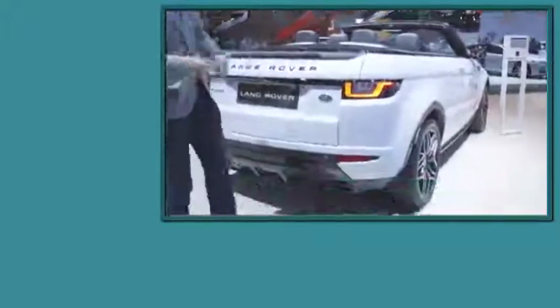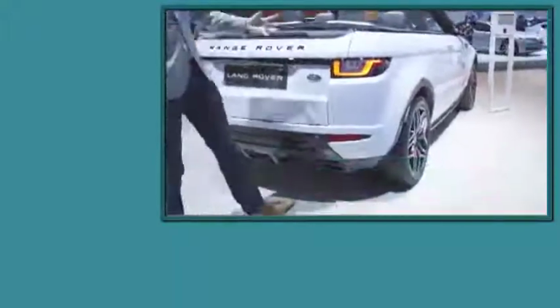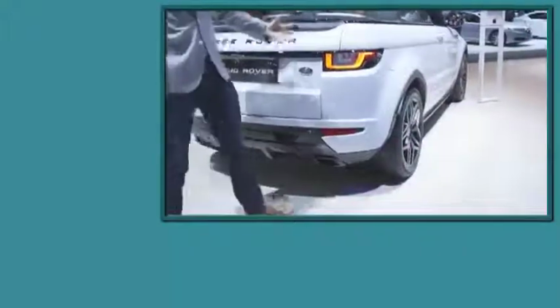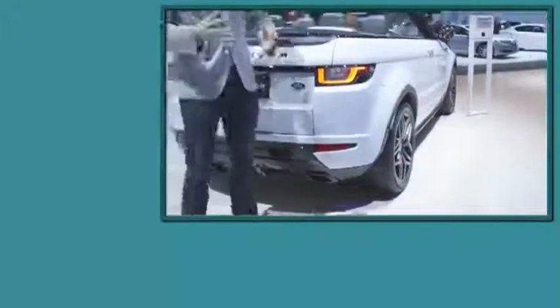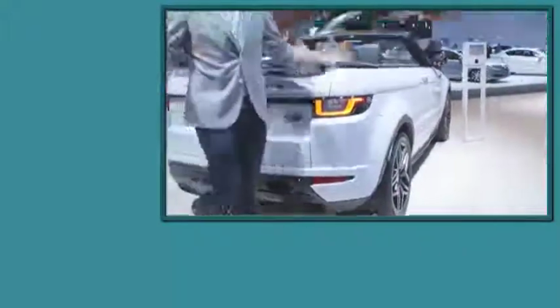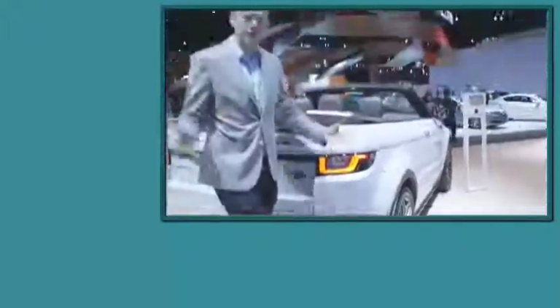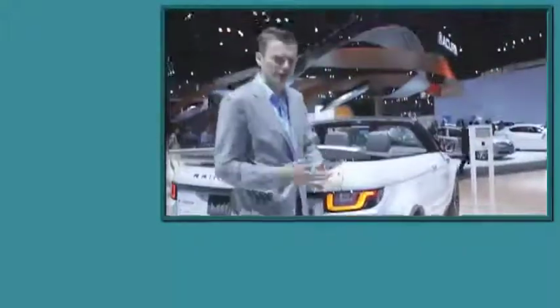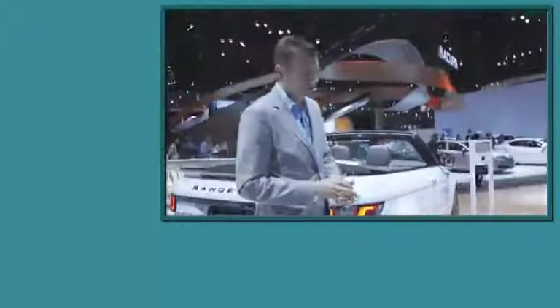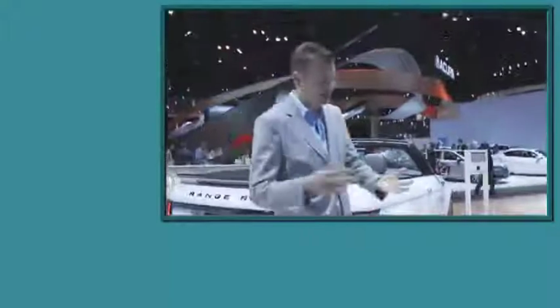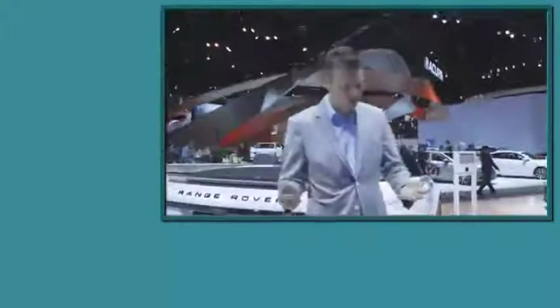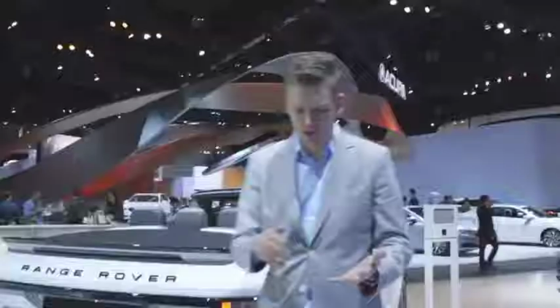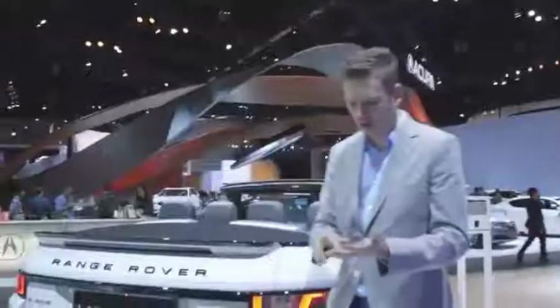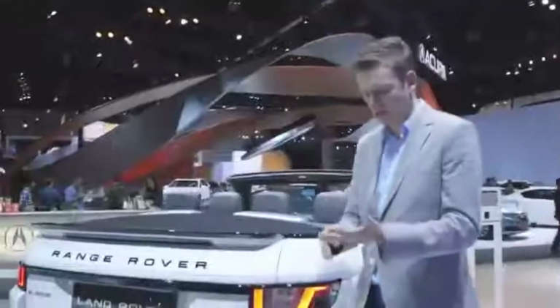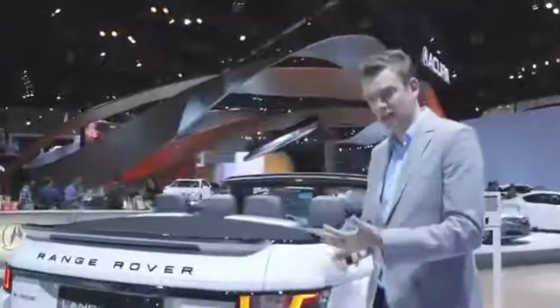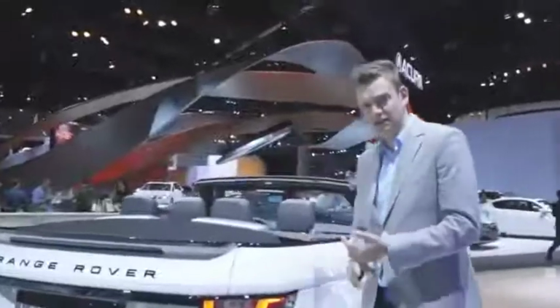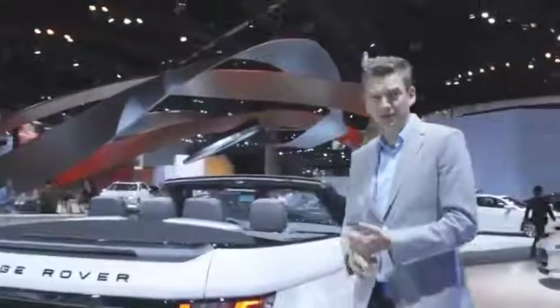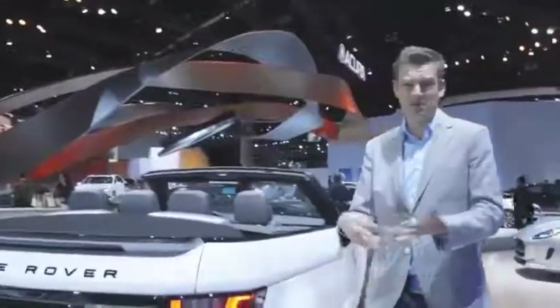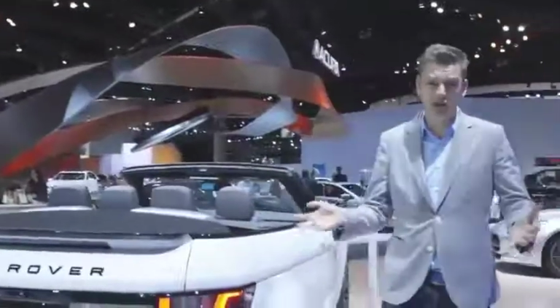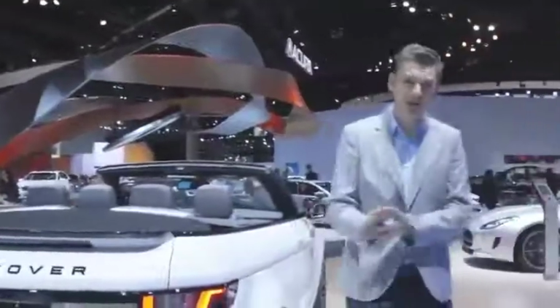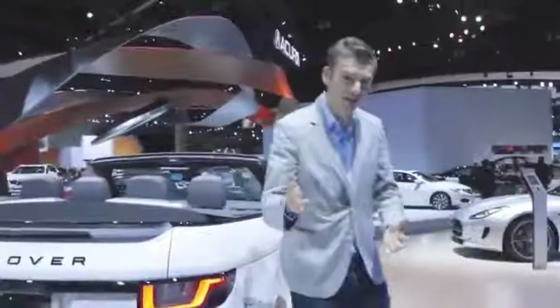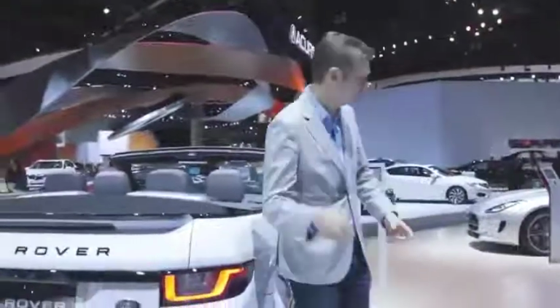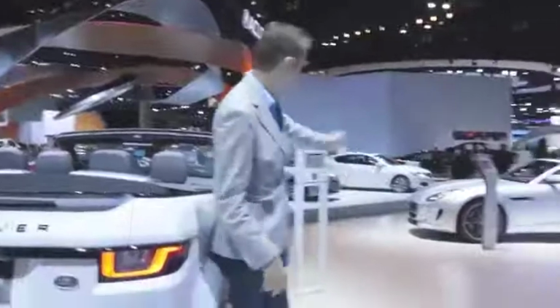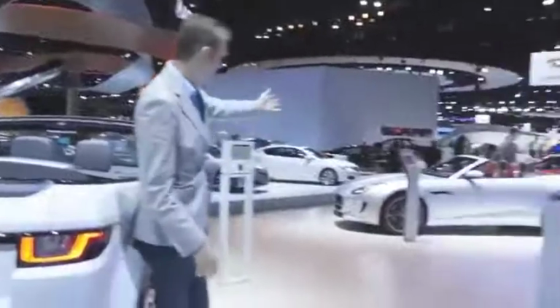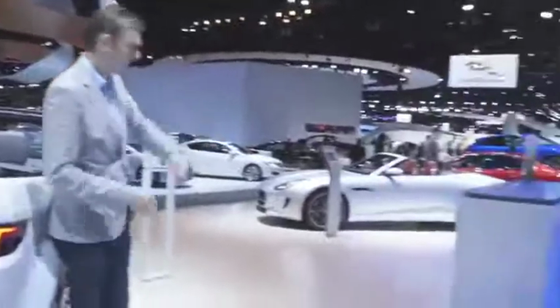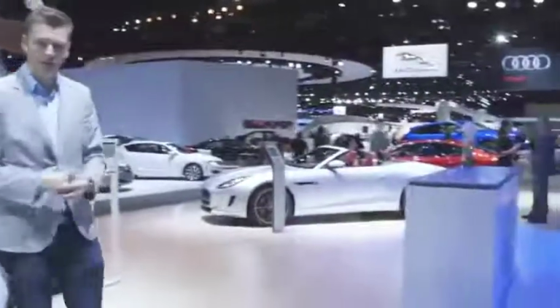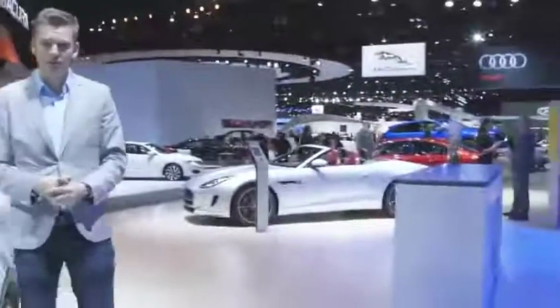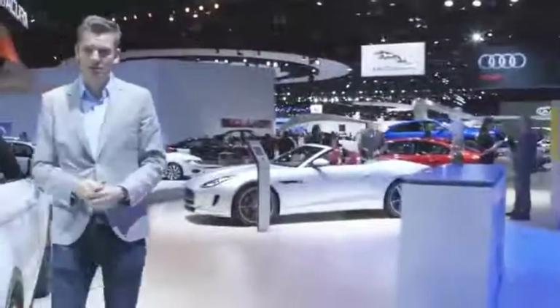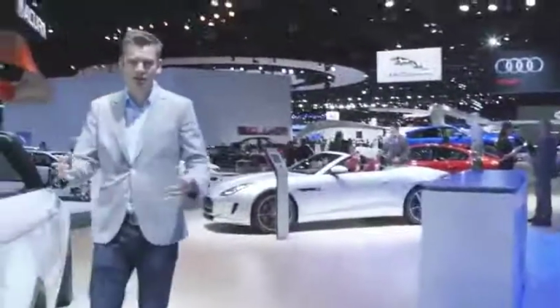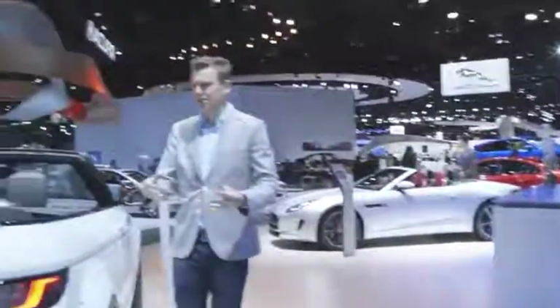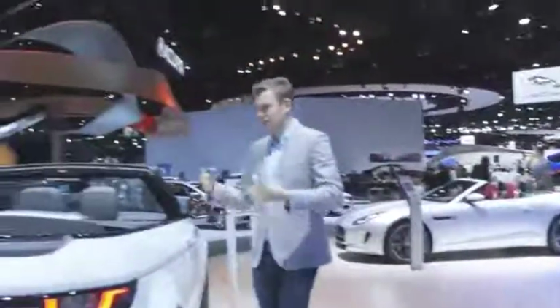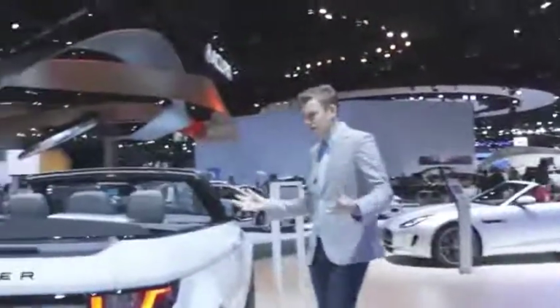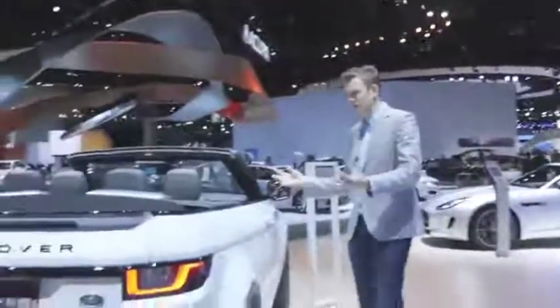This is a car without obvious rivals. Maybe shoppers will look at an Audi A3 convertible, maybe a Jeep Wrangler, maybe even something like an F-Type Roadster. It really is that much of a niche.